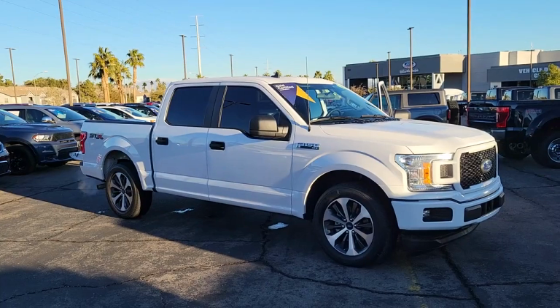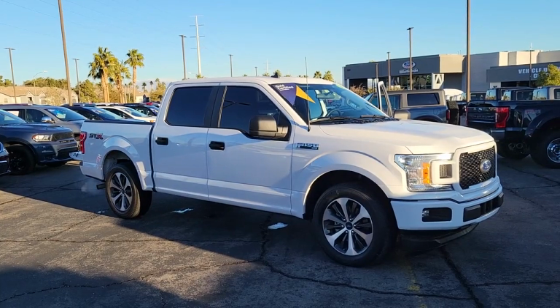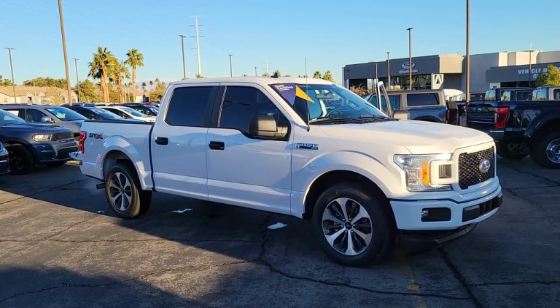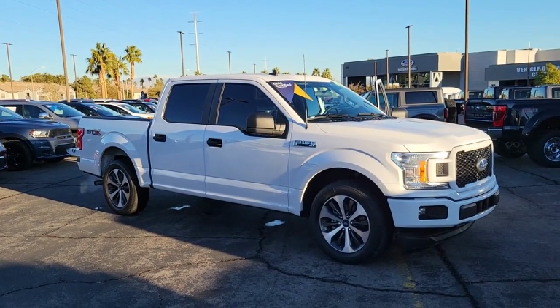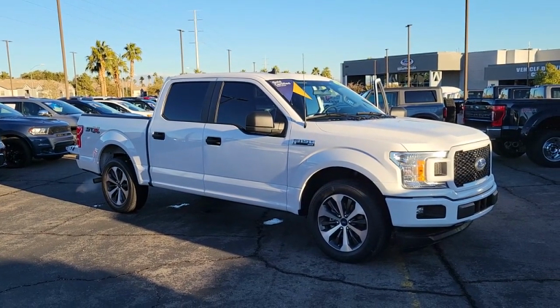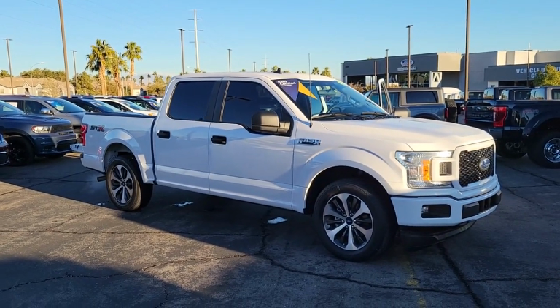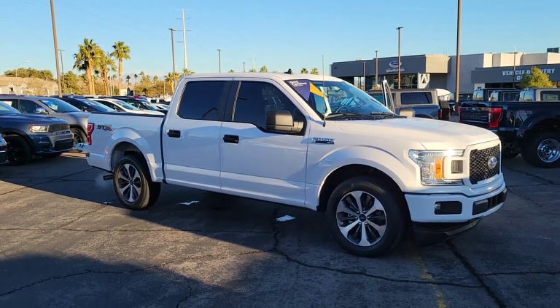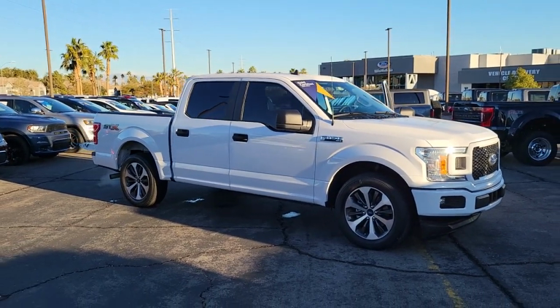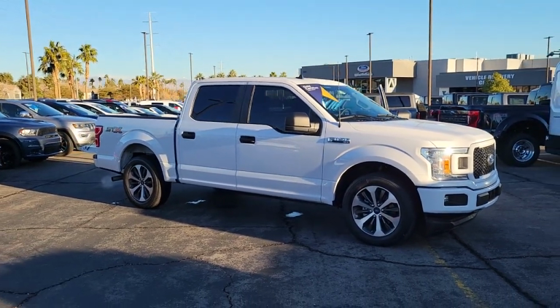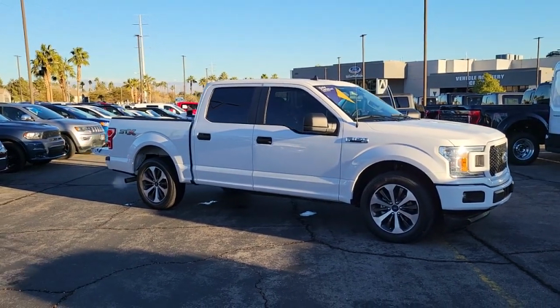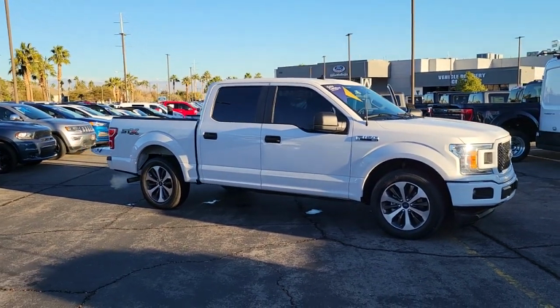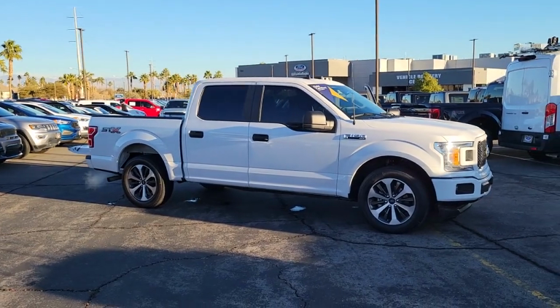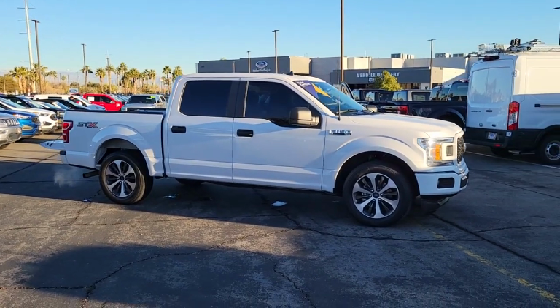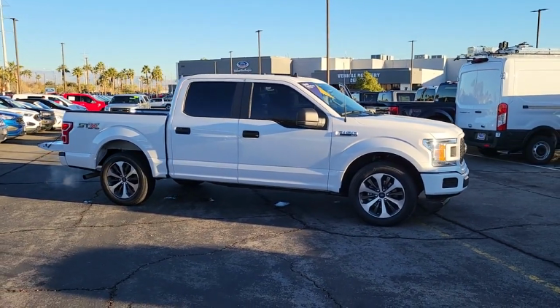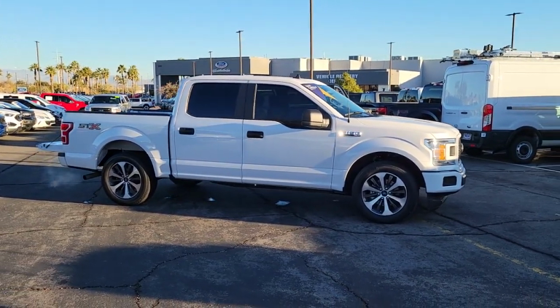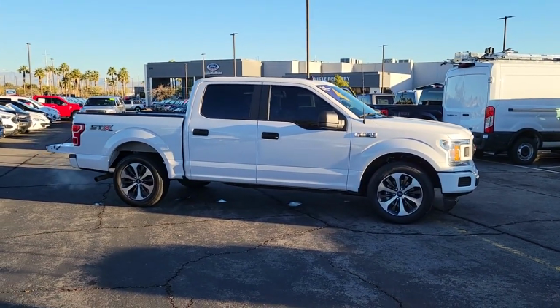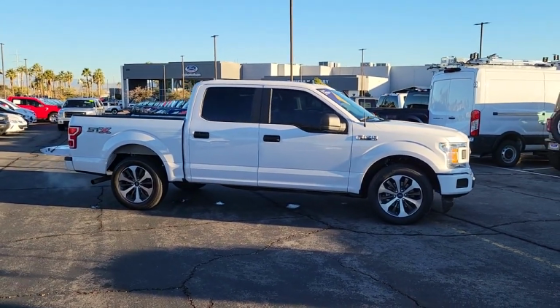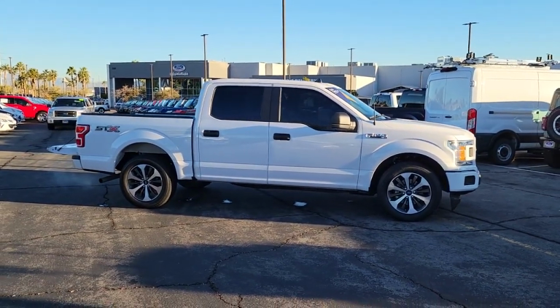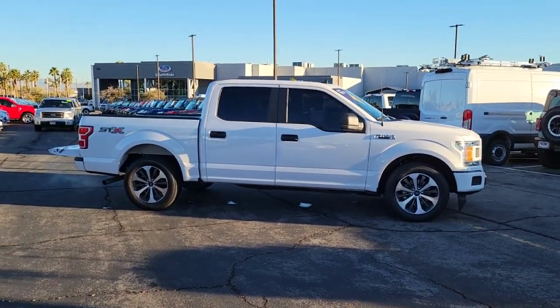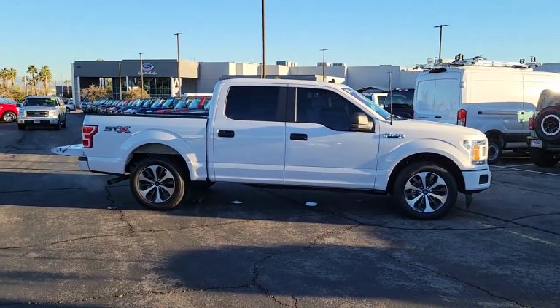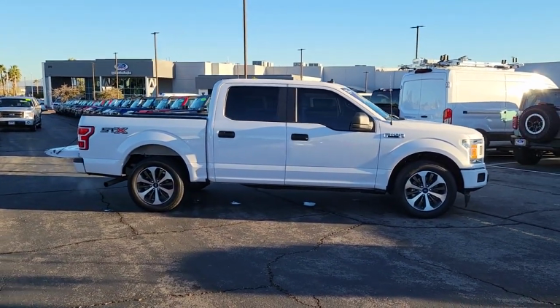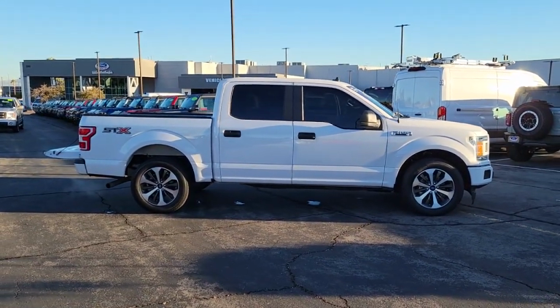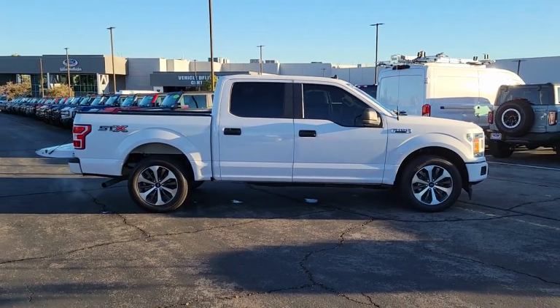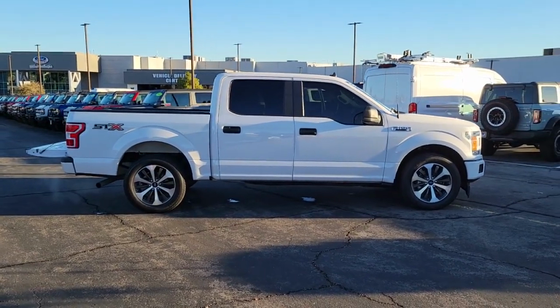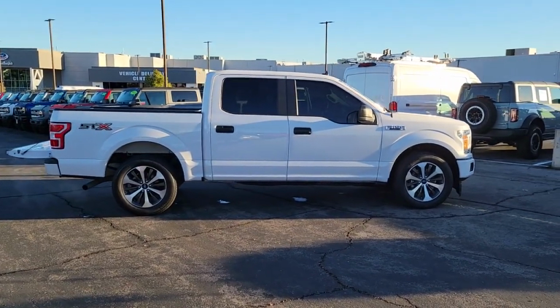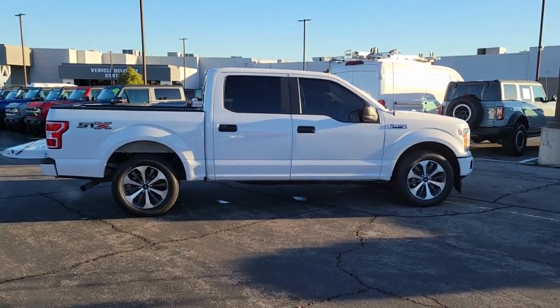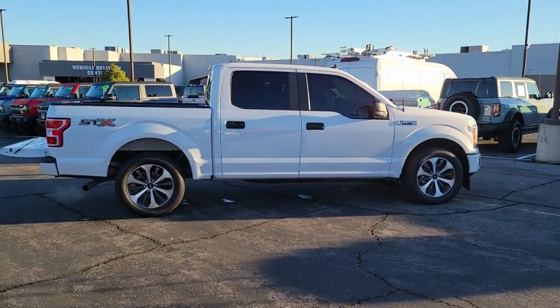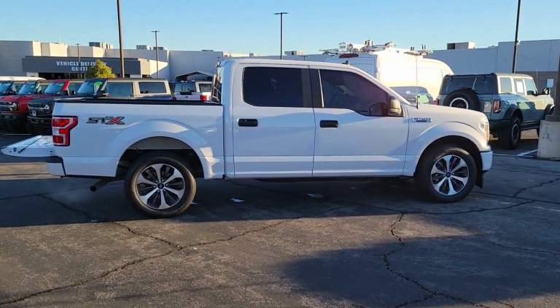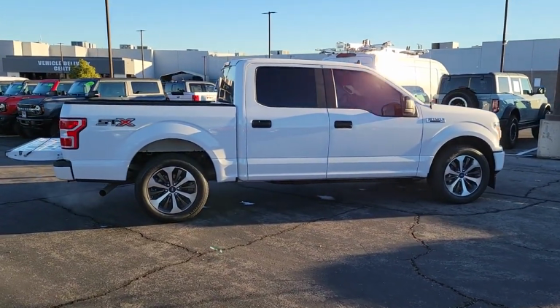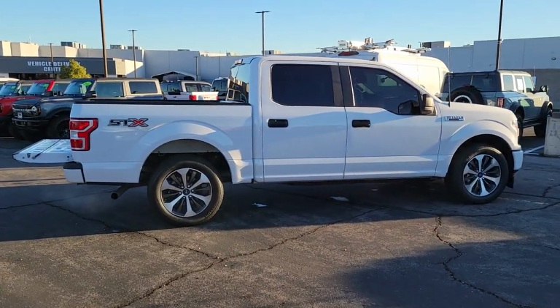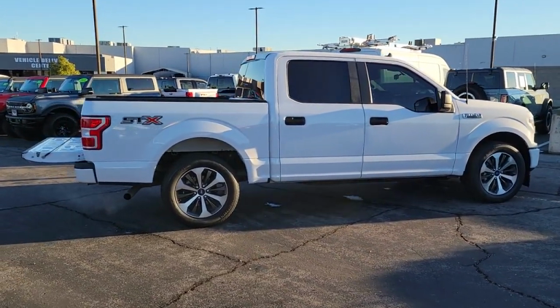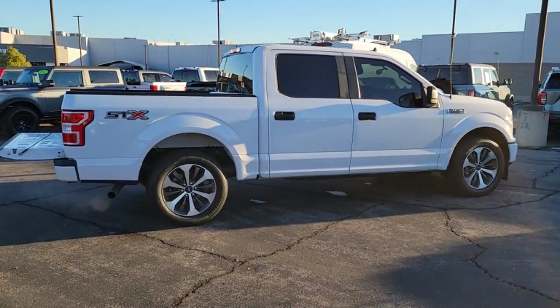Get acquainted with the 2020 Ford F-150. This vehicle is an outstanding buy with fewer than 40,000 miles on the odometer. This rugged F-150 is ready for work, off-roading, or a little R&R.